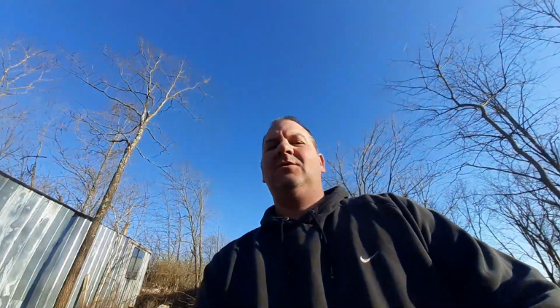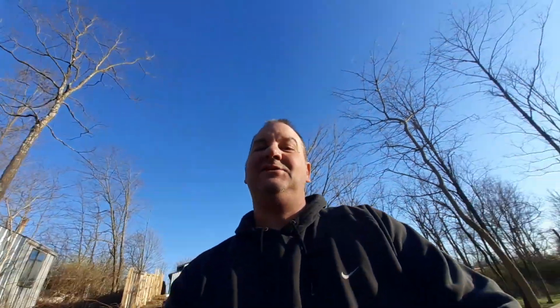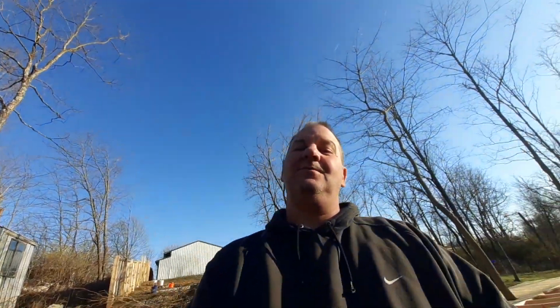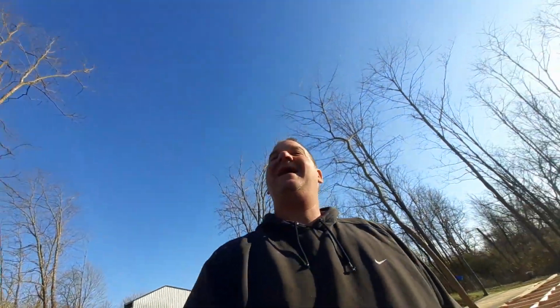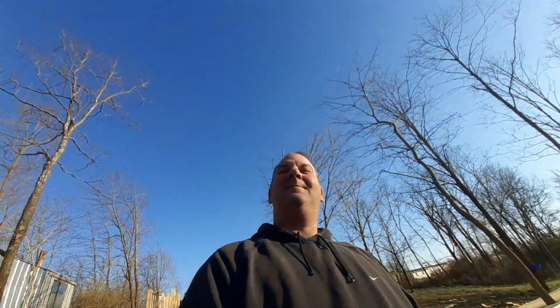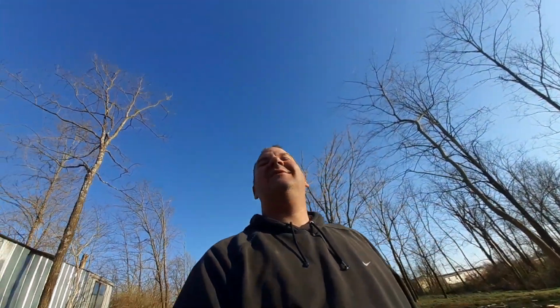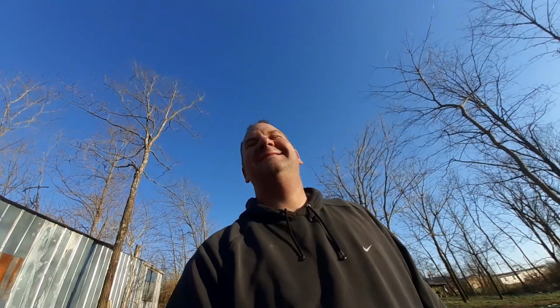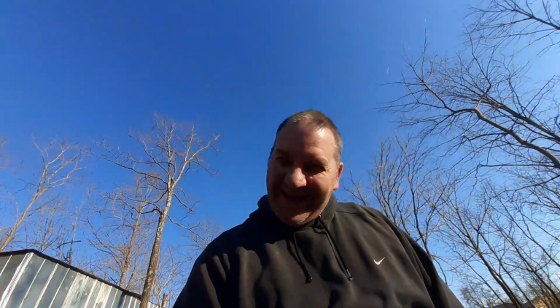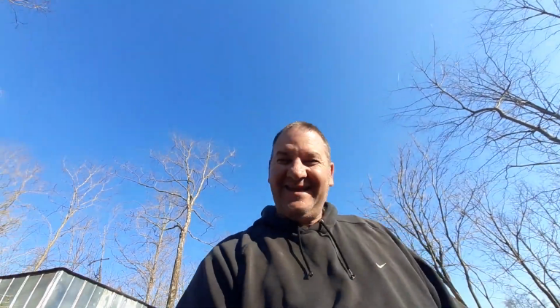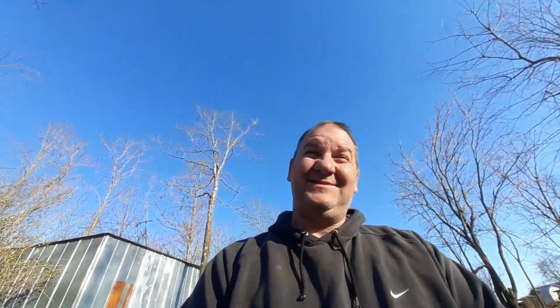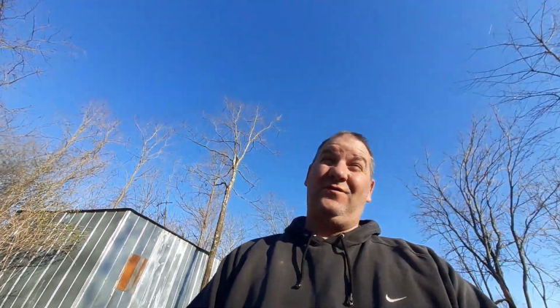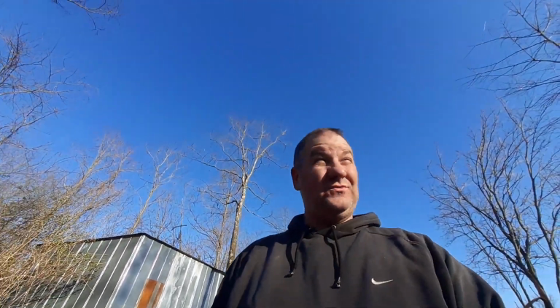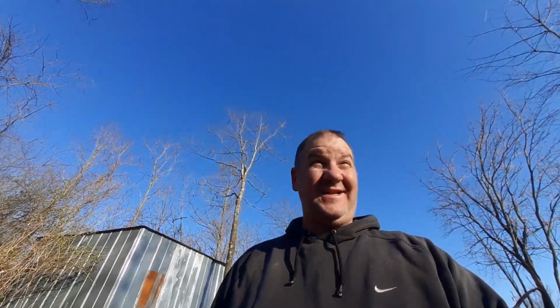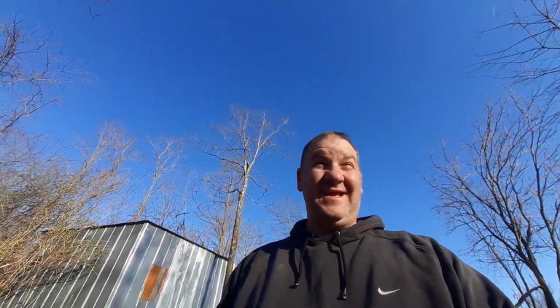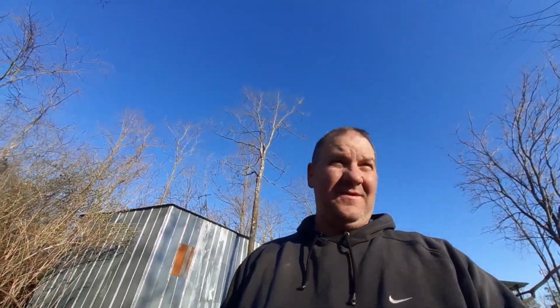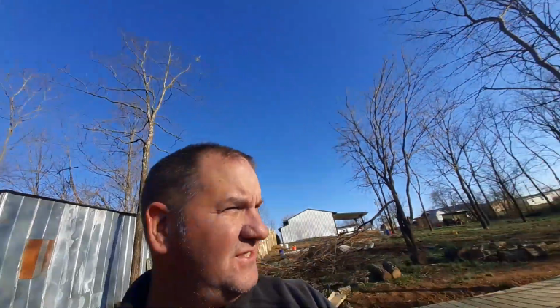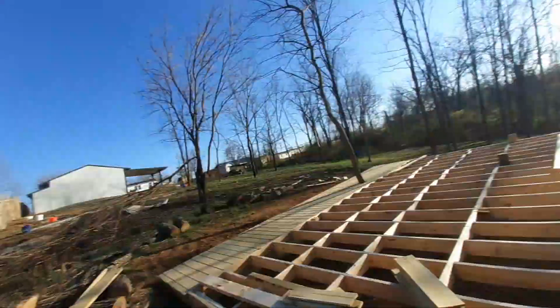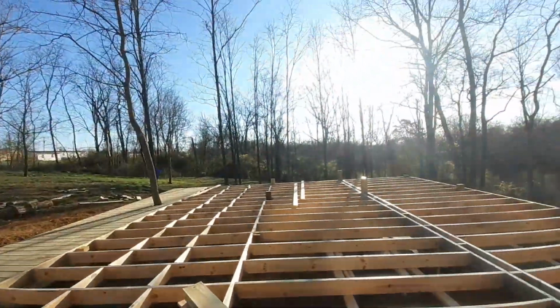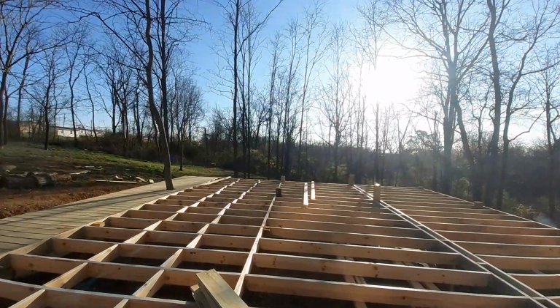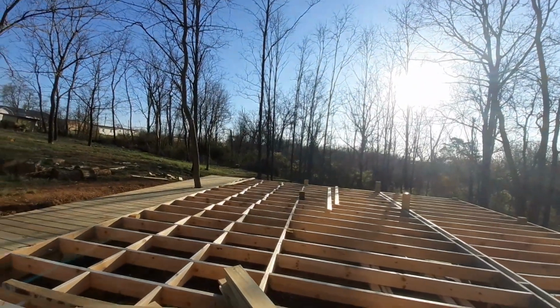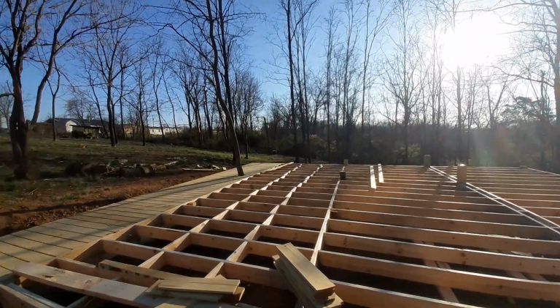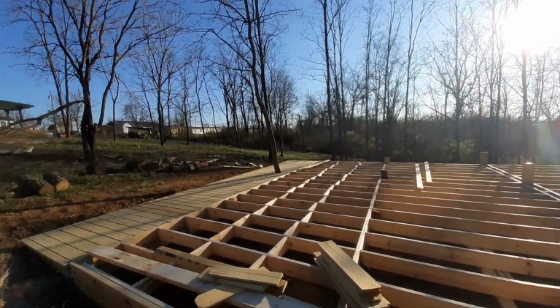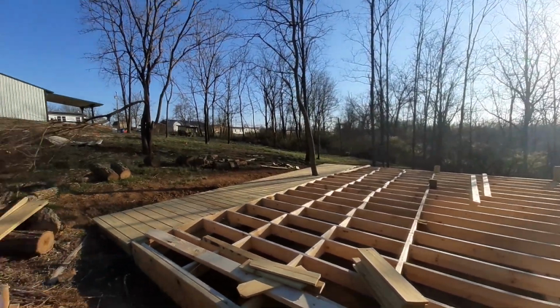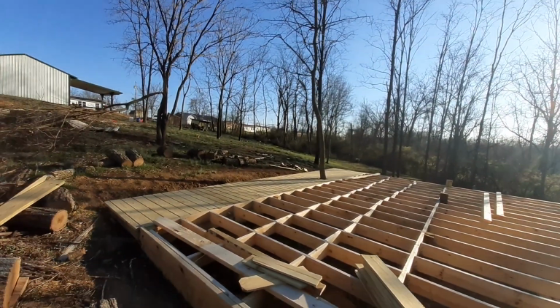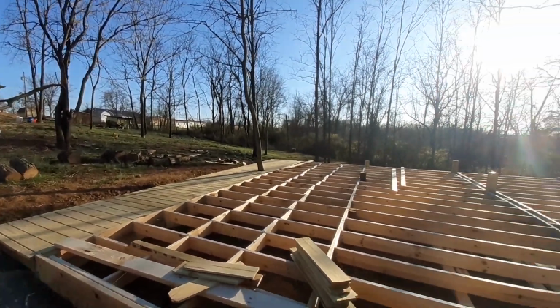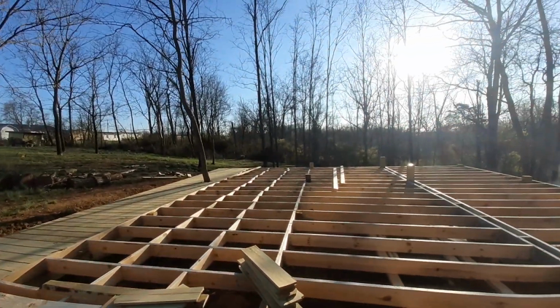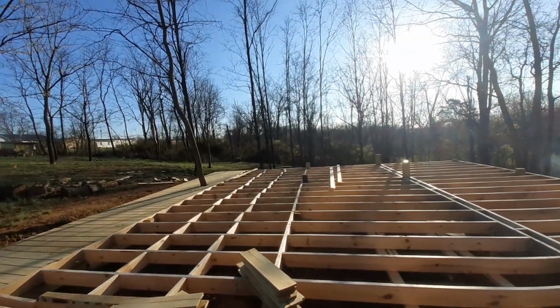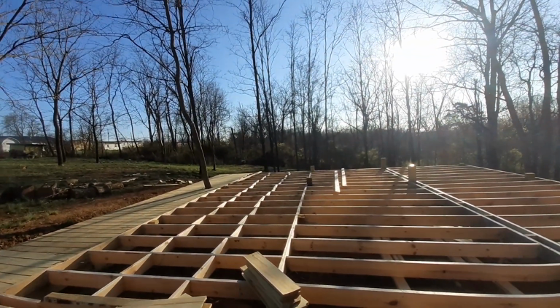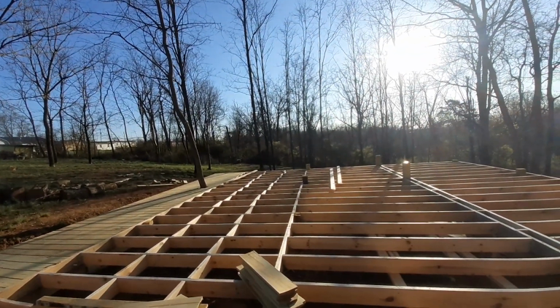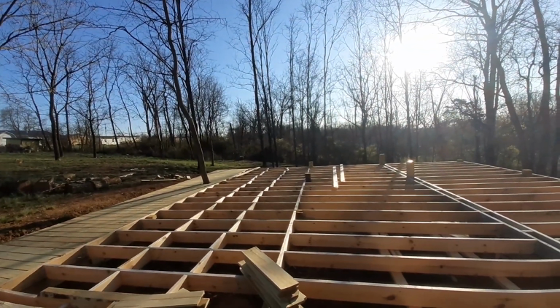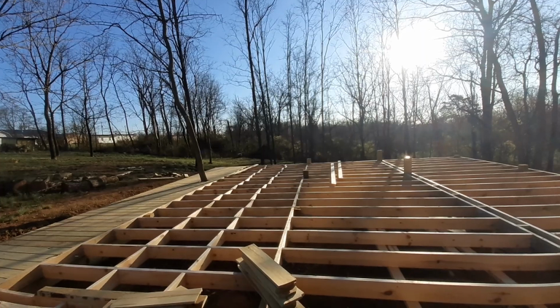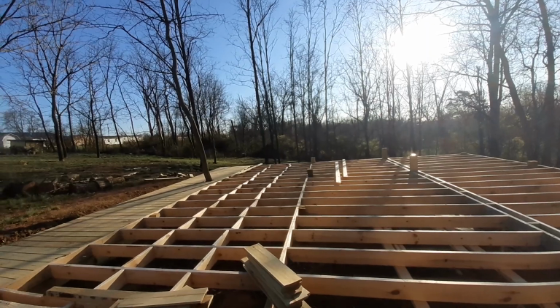Greetings YouTube, how is everybody doing out there today? It is a beautiful cold Sunday but as you can see it's not raining. It's cold but you can hear the birds singing — that means spring's coming.